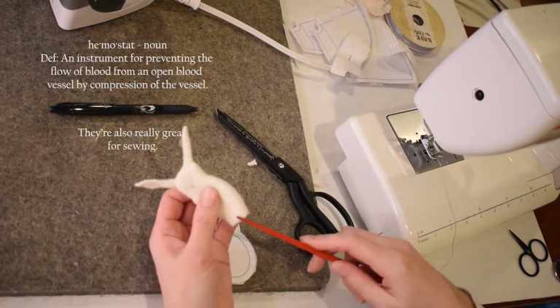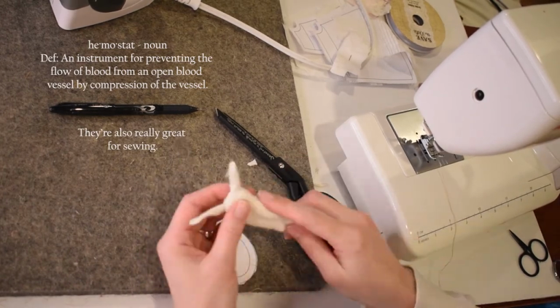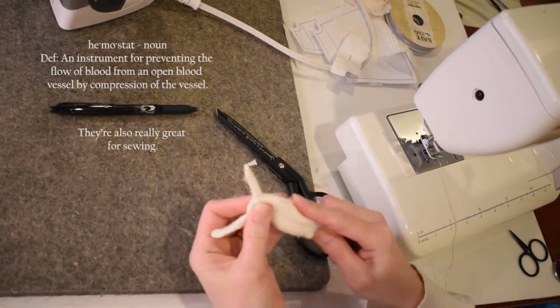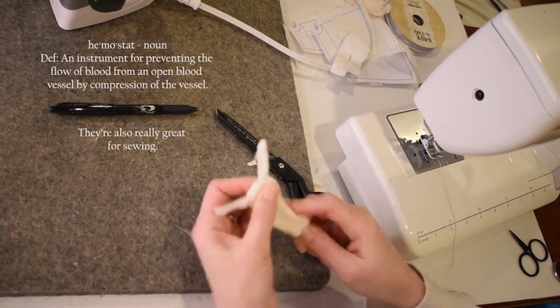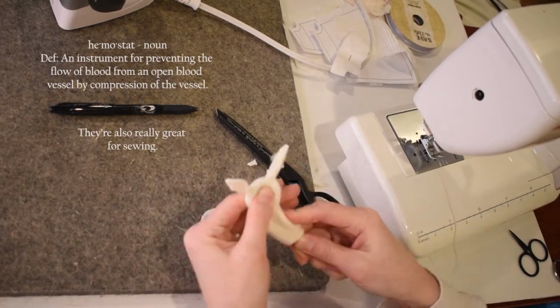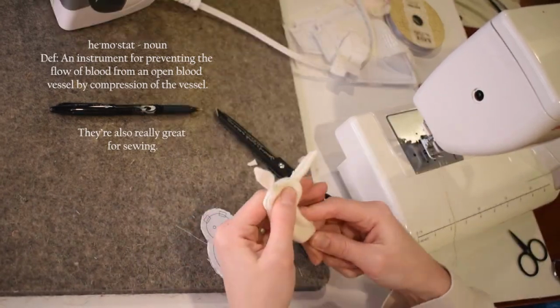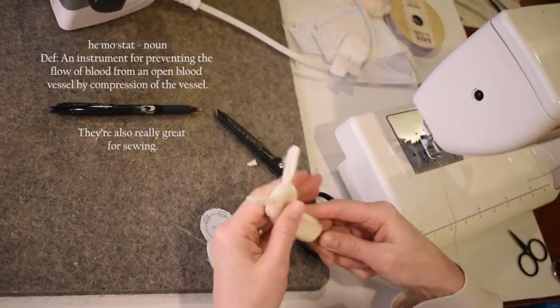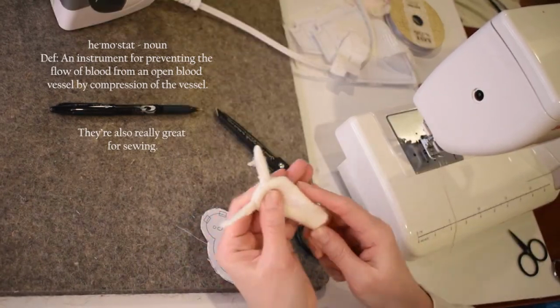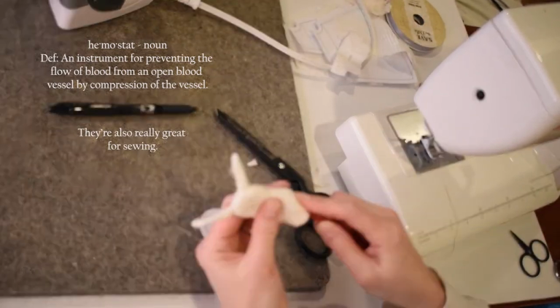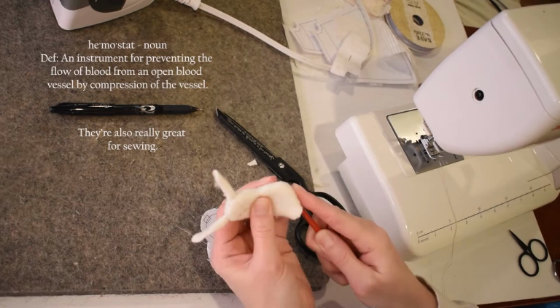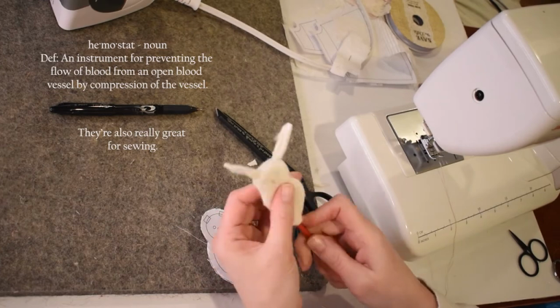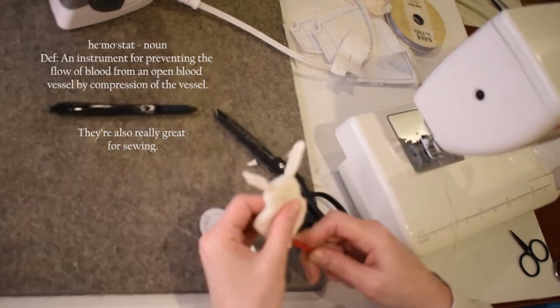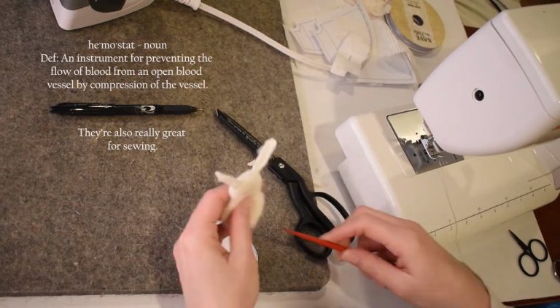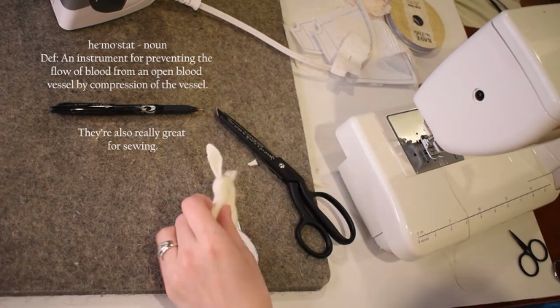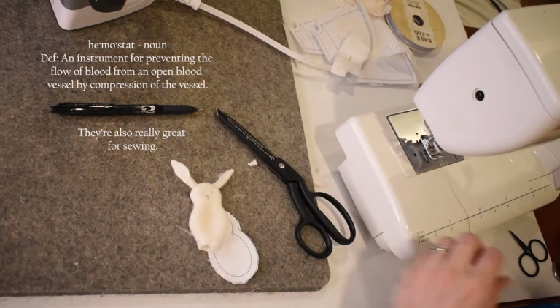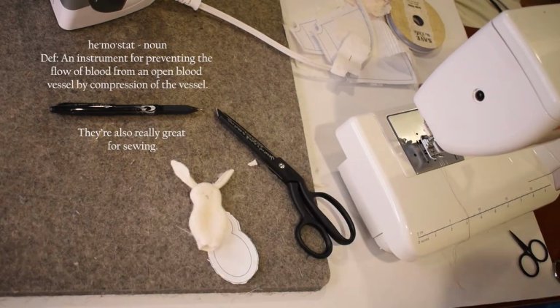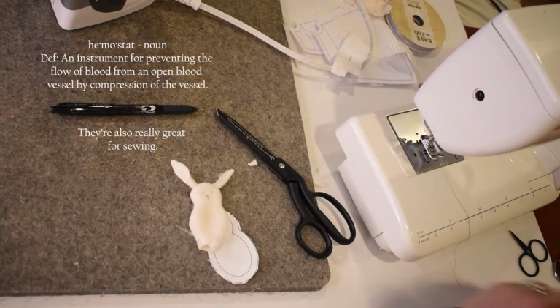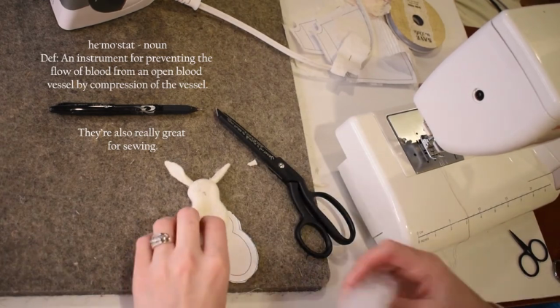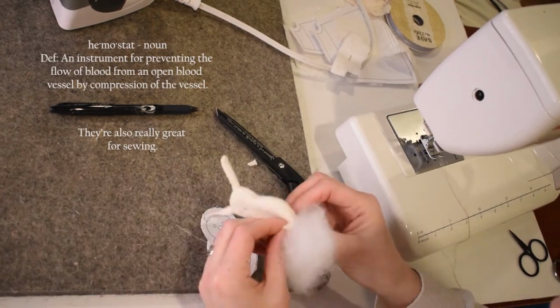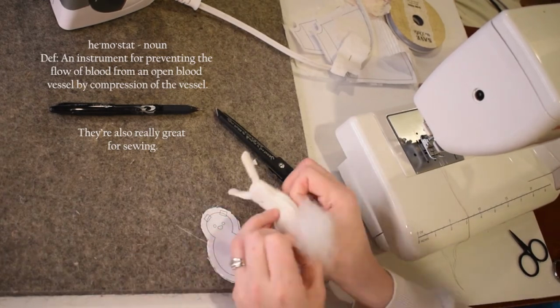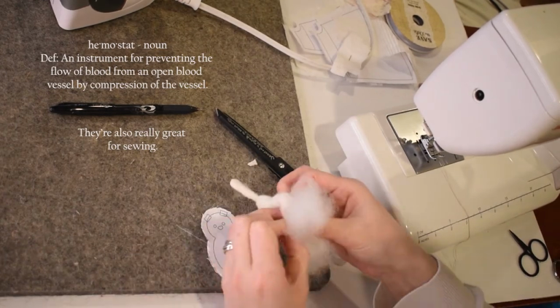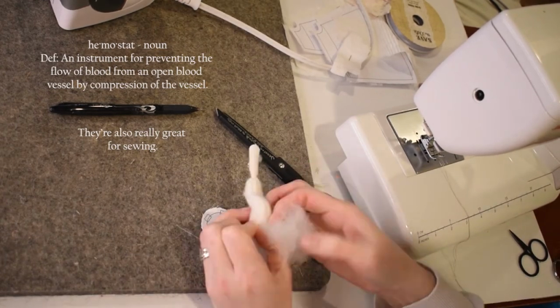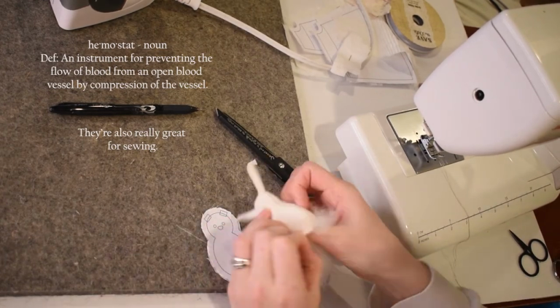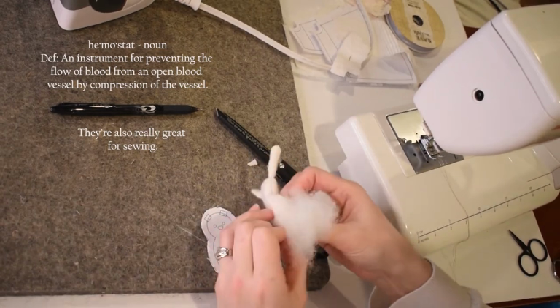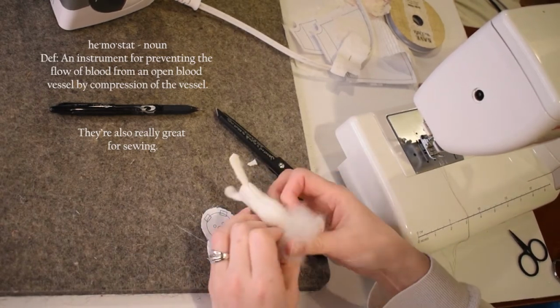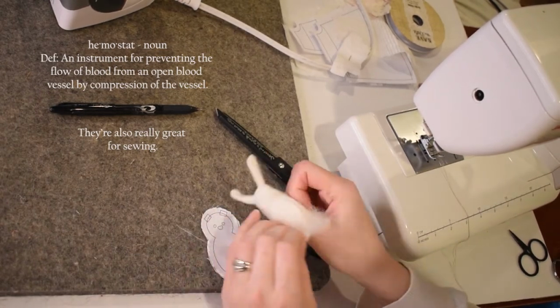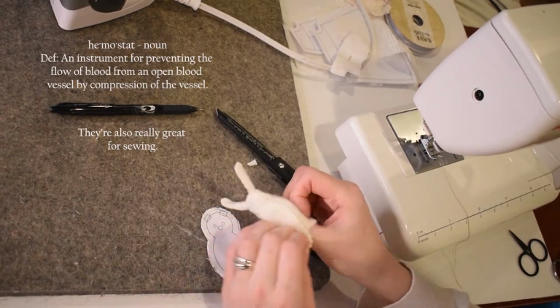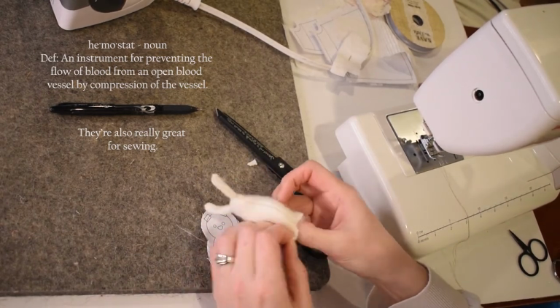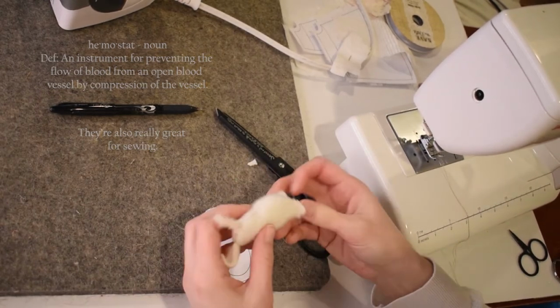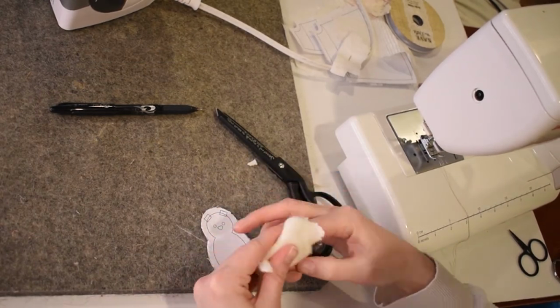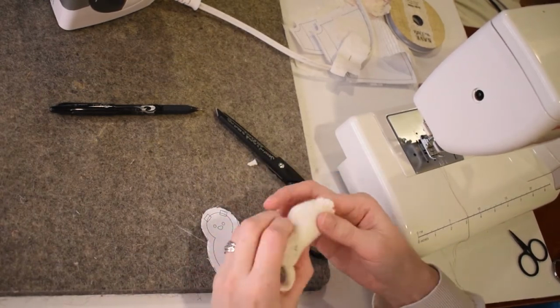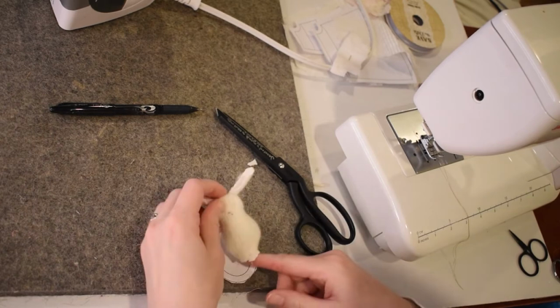Then I like to use my chopstick to make sure that all of the nice little curves poke out just the way they're supposed to before you stuff it.